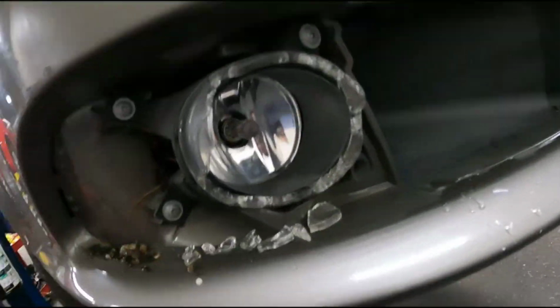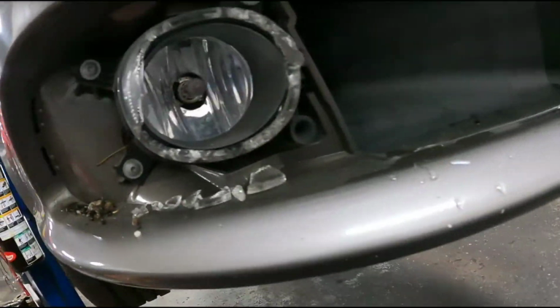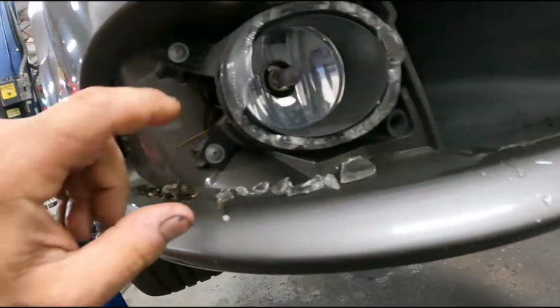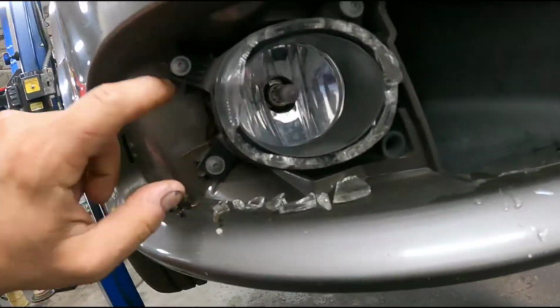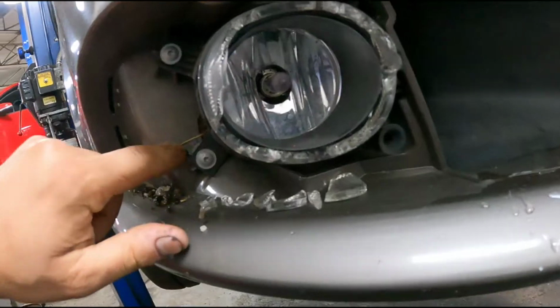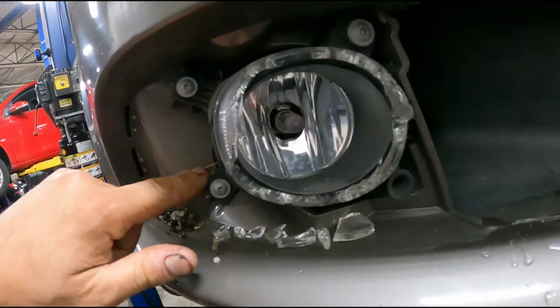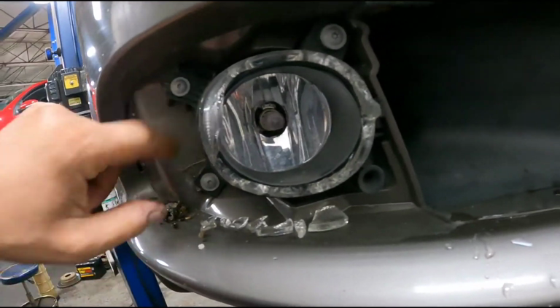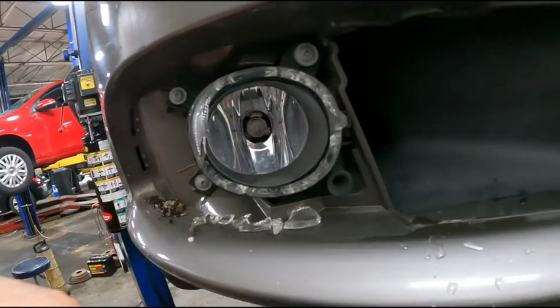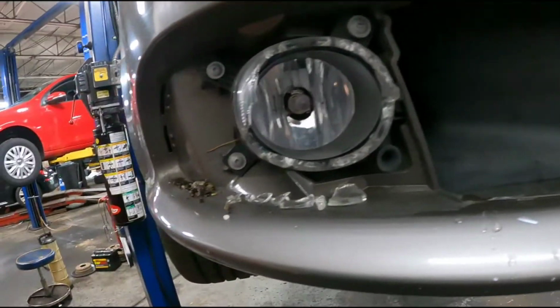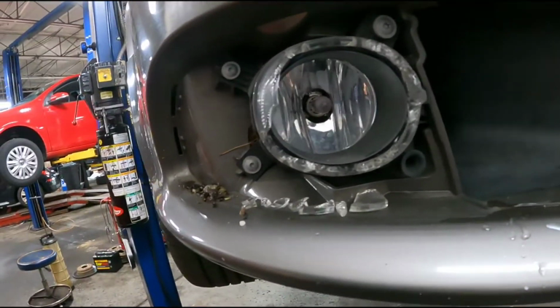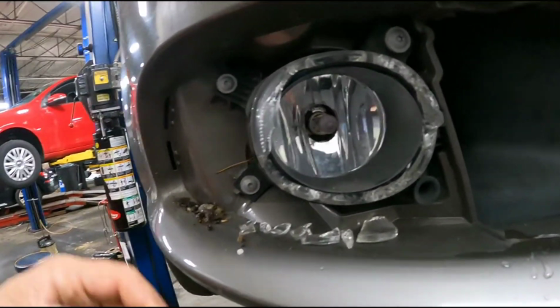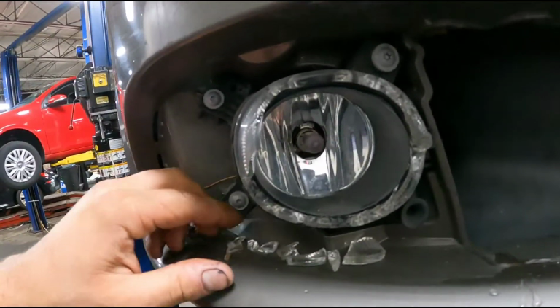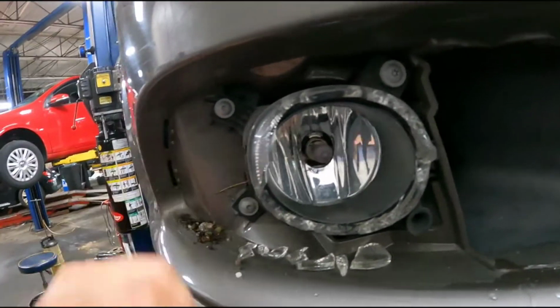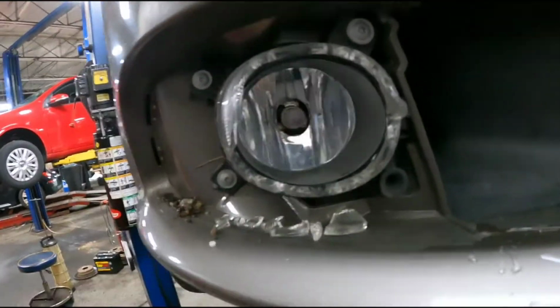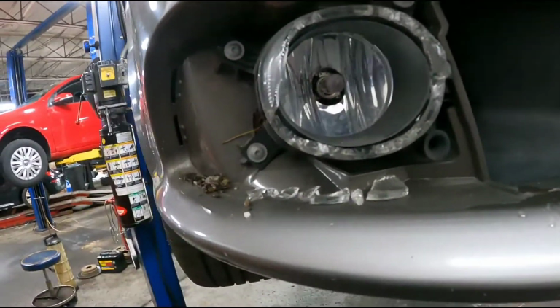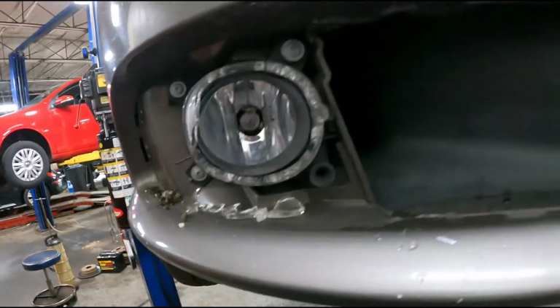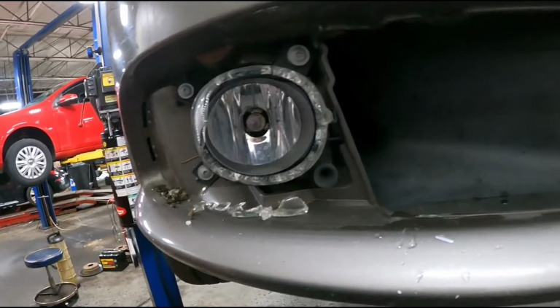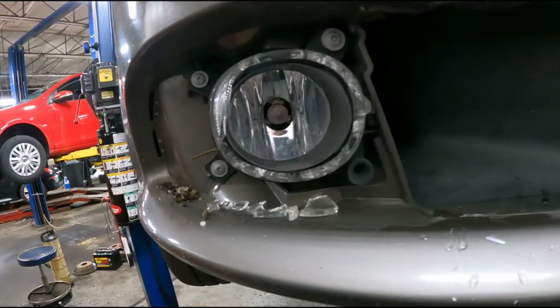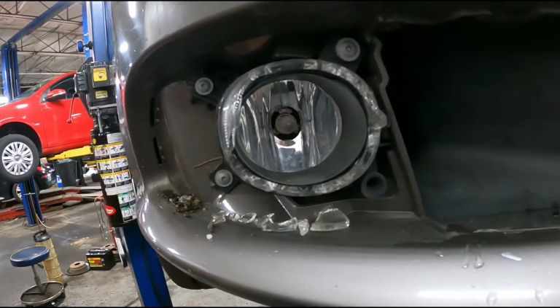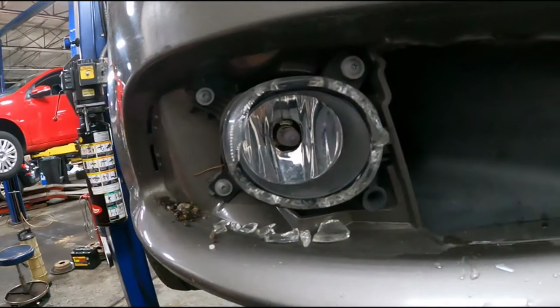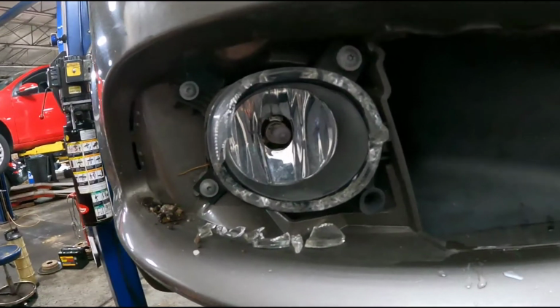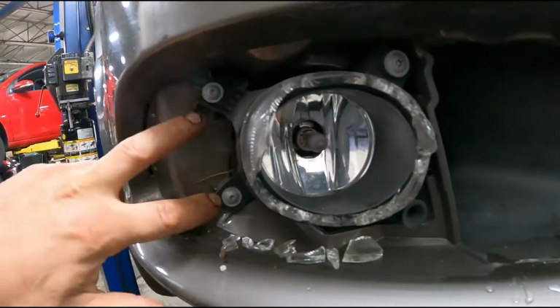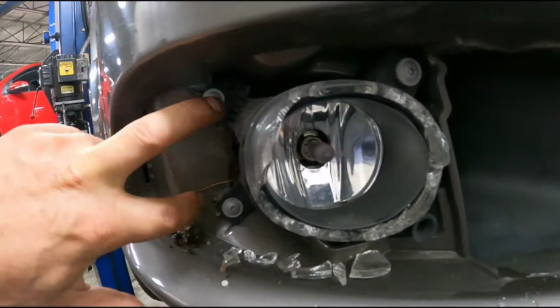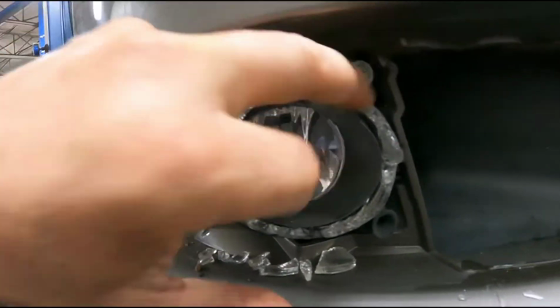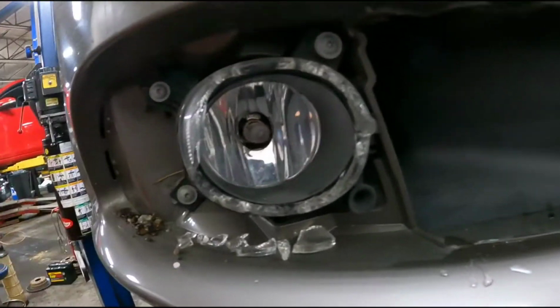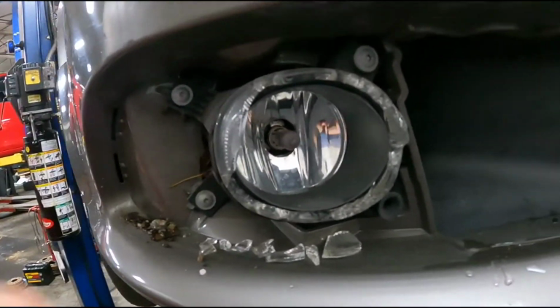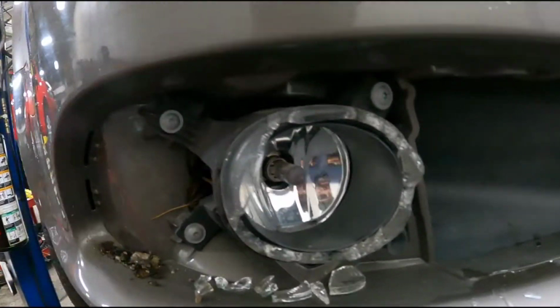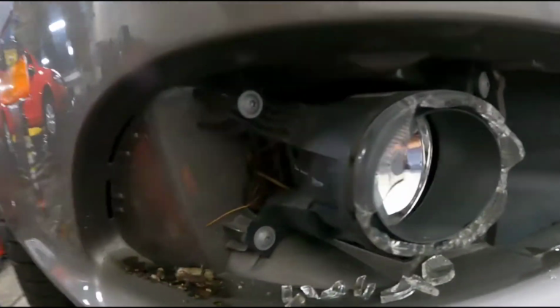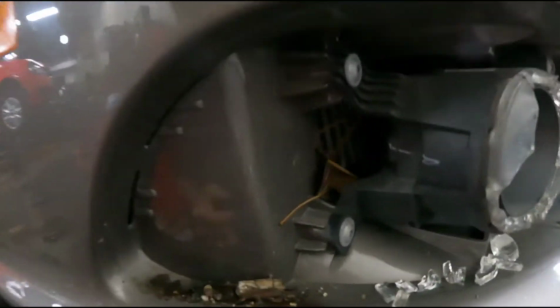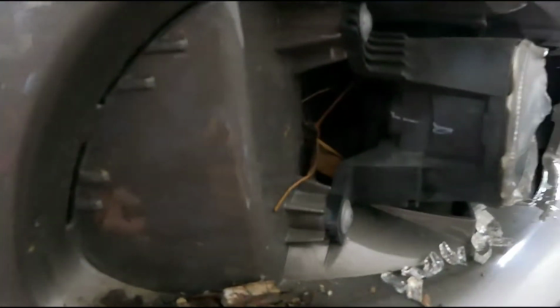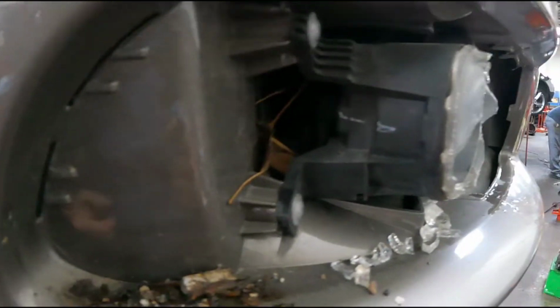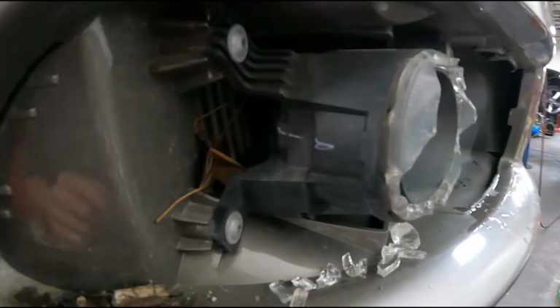The next step is you have to remove these mounting screws. It's all through the front. It's a pretty easy job — you don't need to have this up in the air to do it. These three screws and then the whole housing just falls right off.